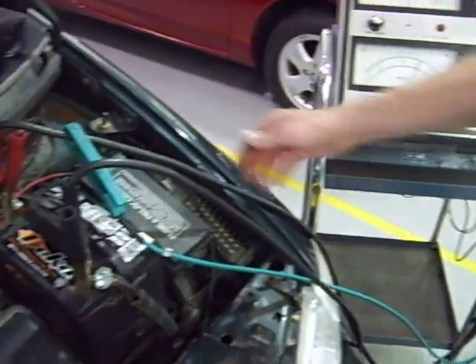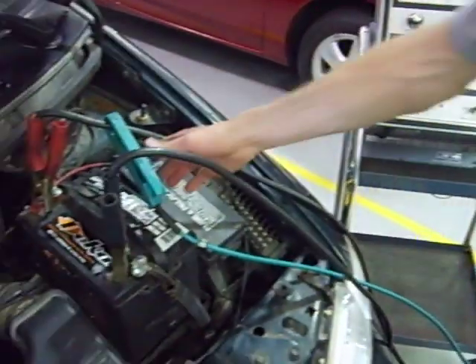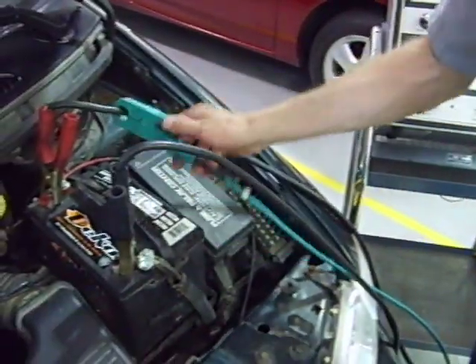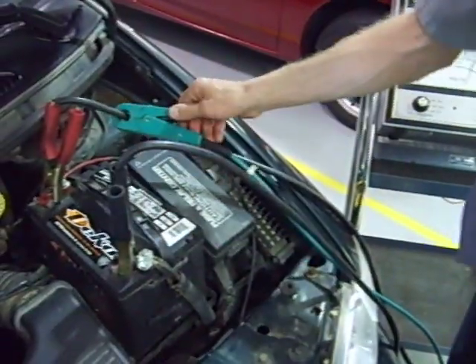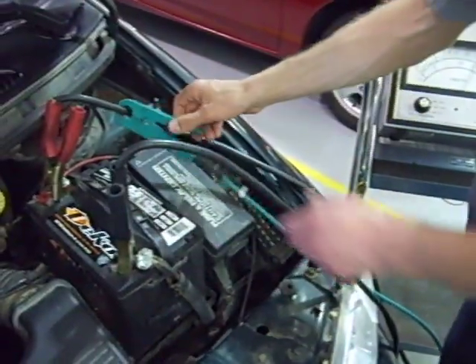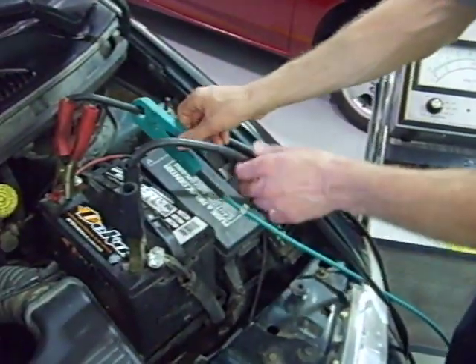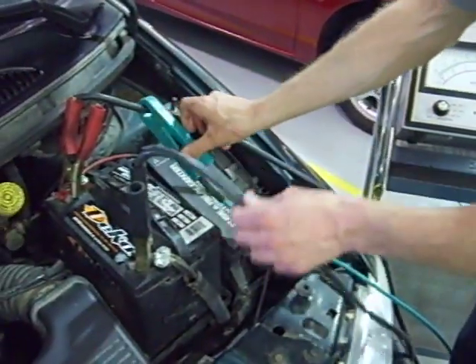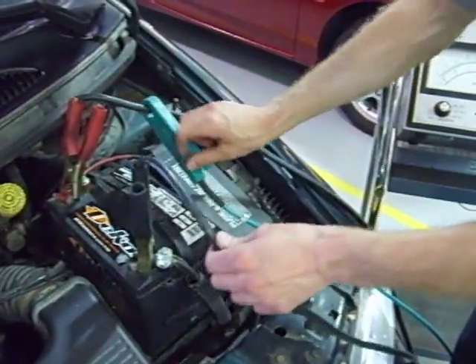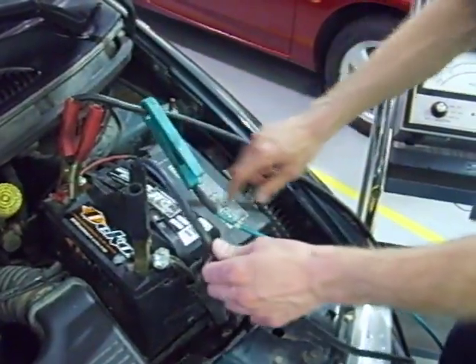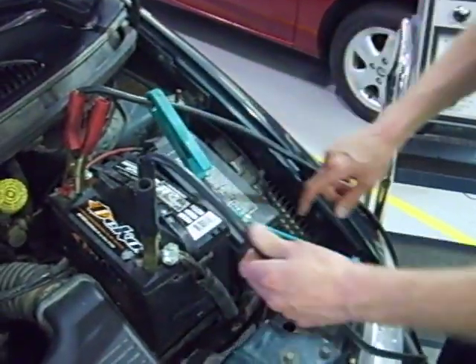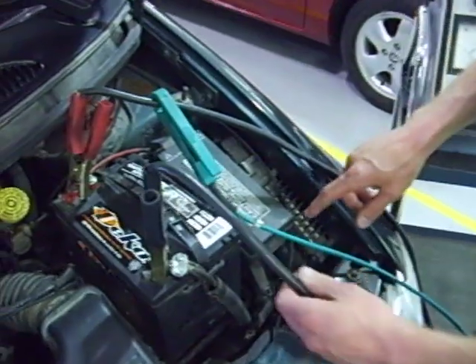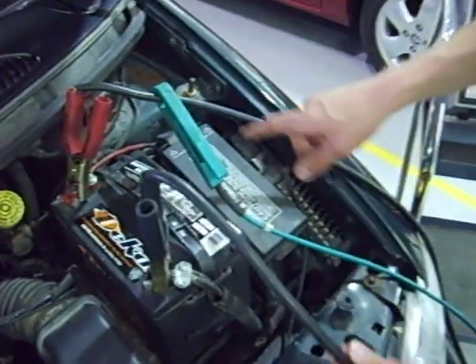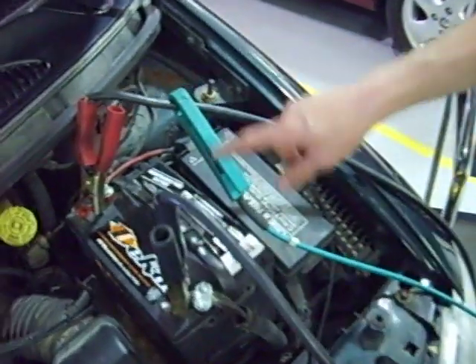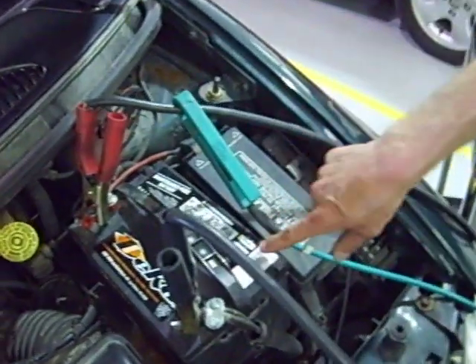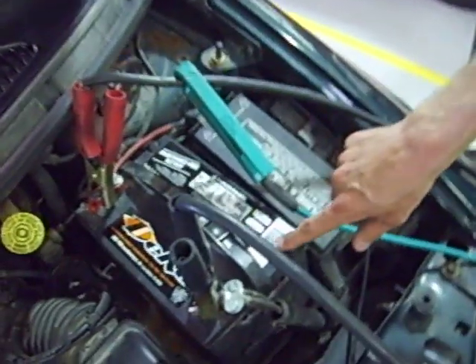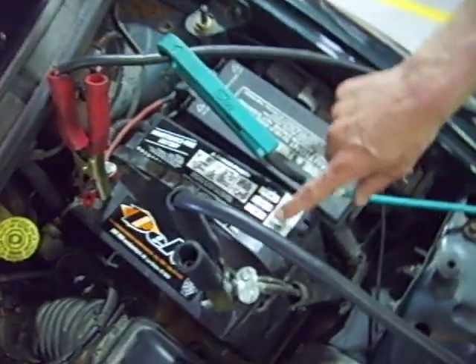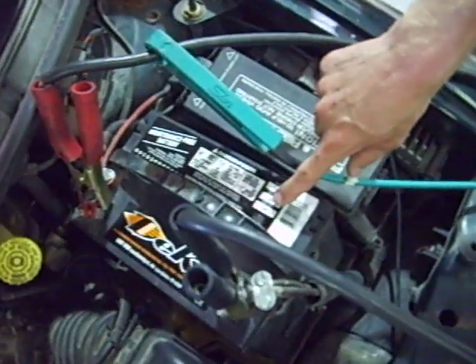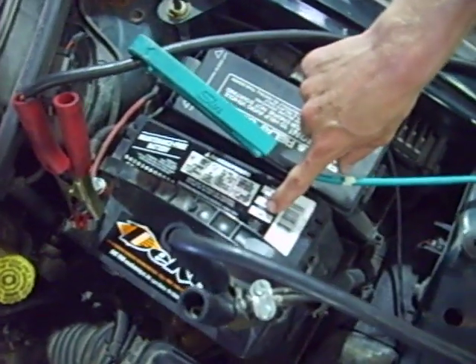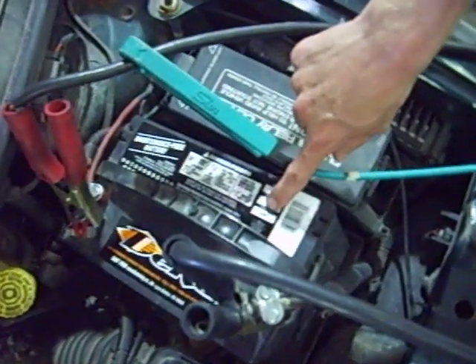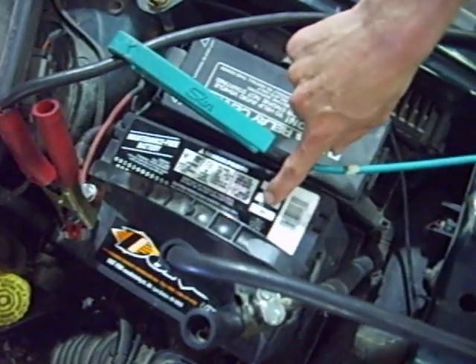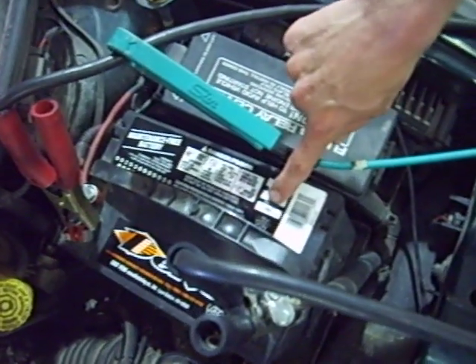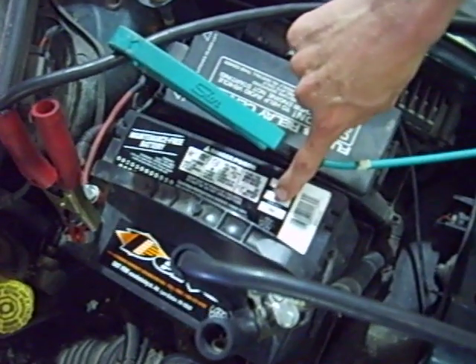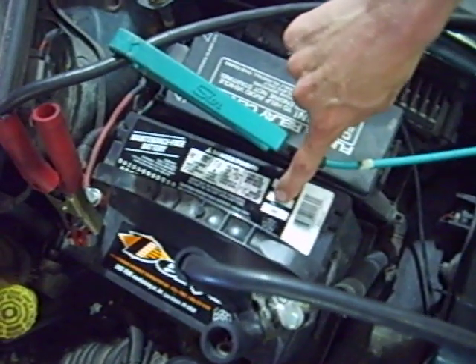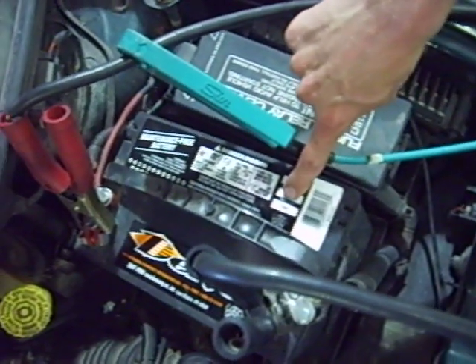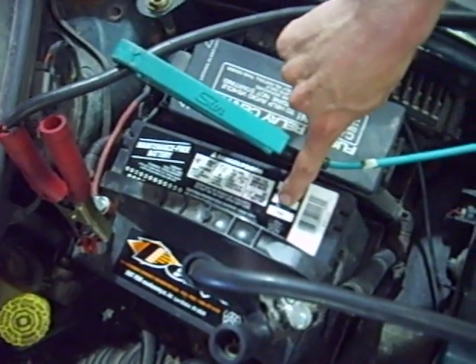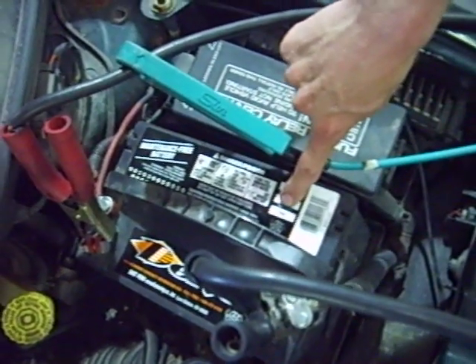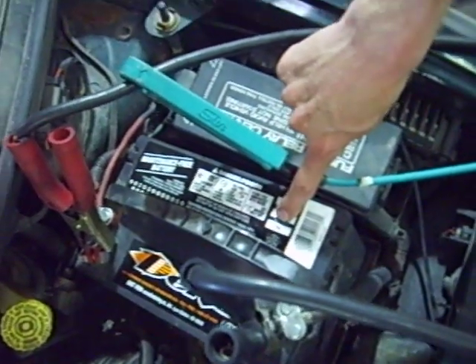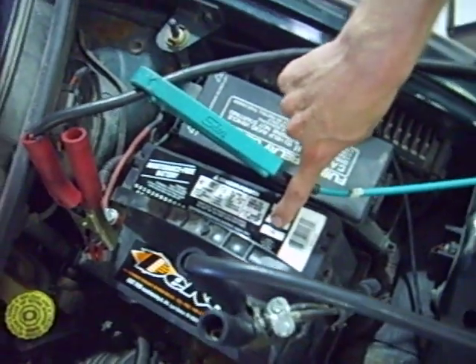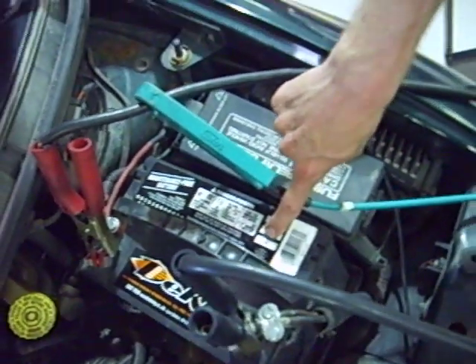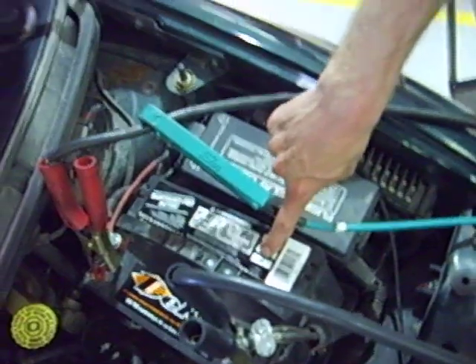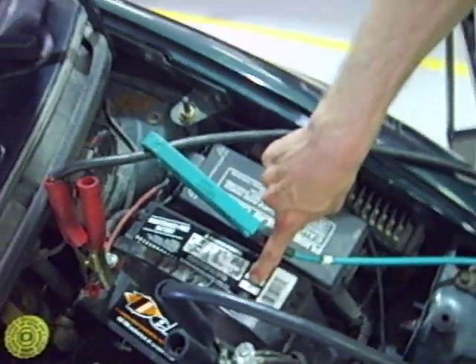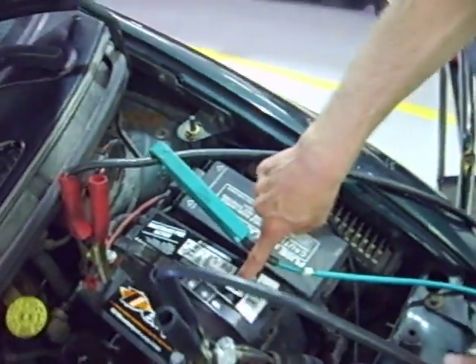Then we have to determine what the cold cranking amp rating of the battery is — that's usually on the battery somewhere. The cold cranking amp rating for this battery is 600 amps.